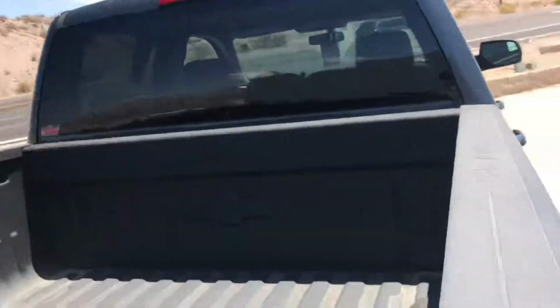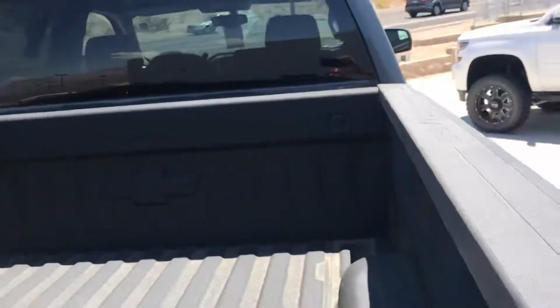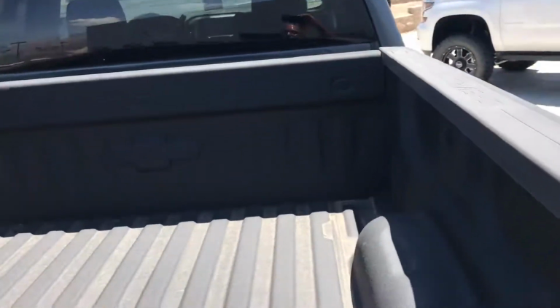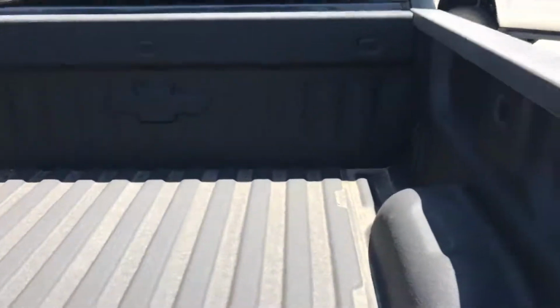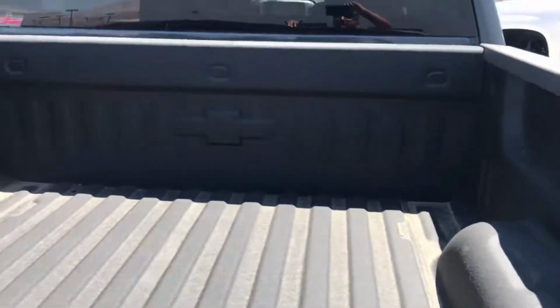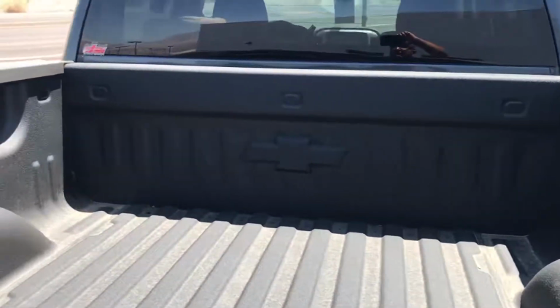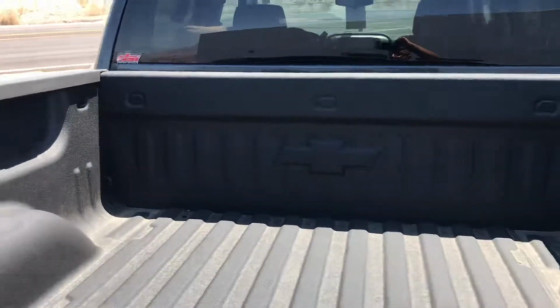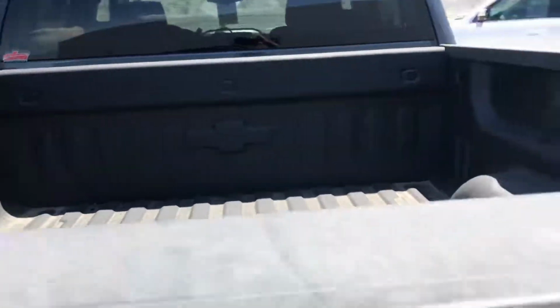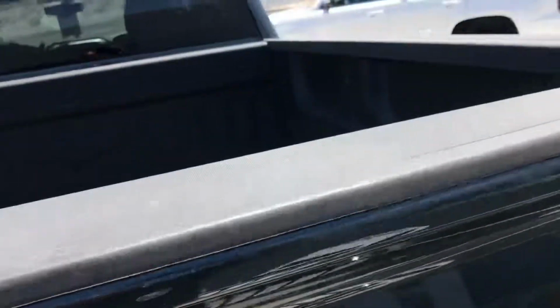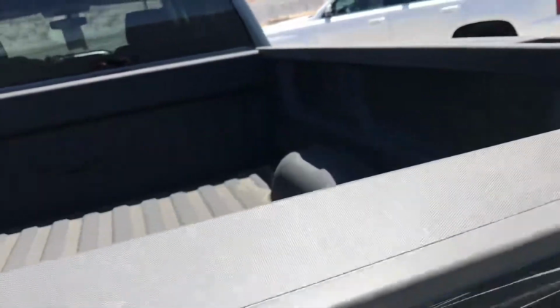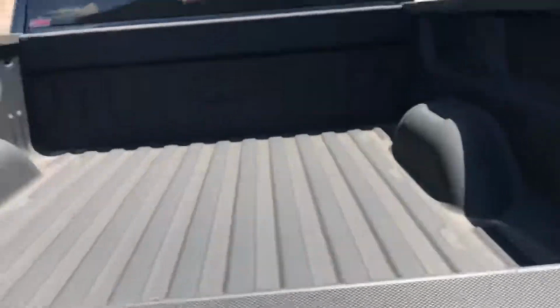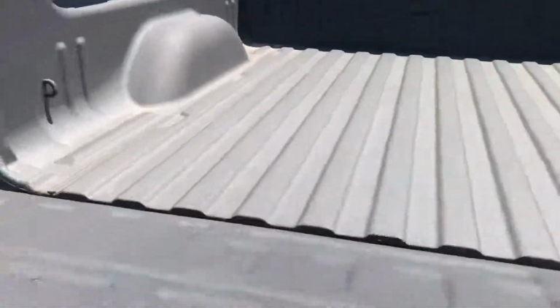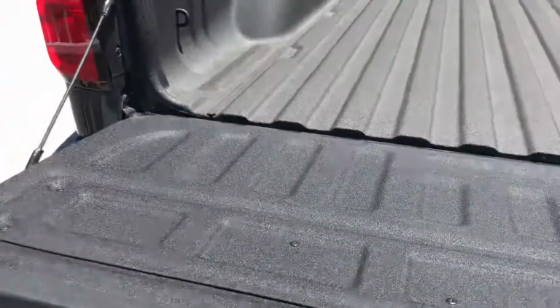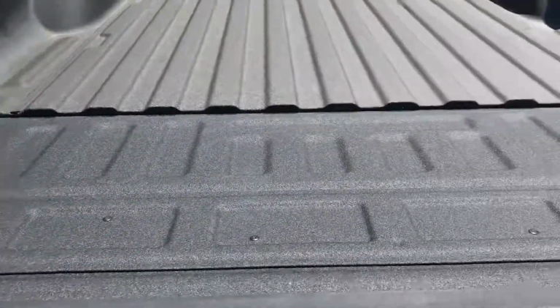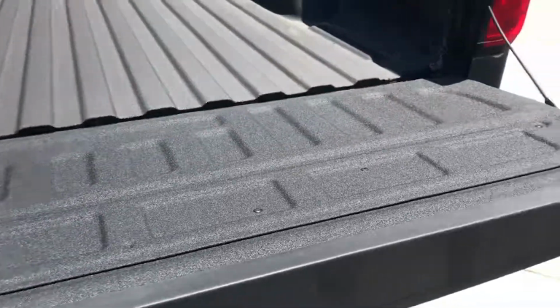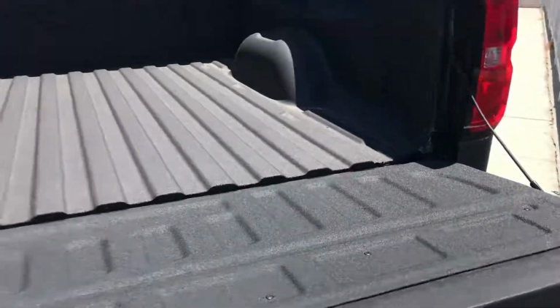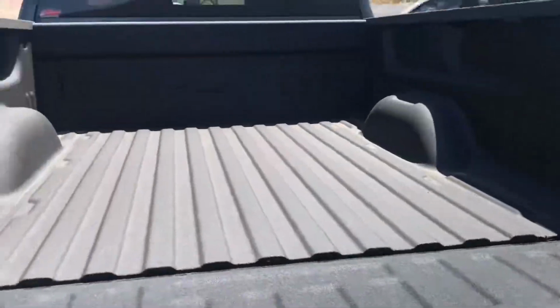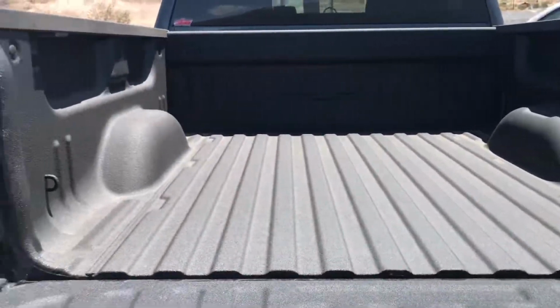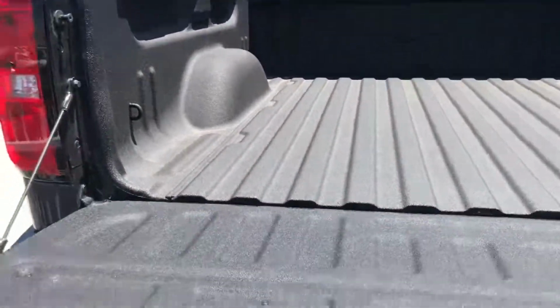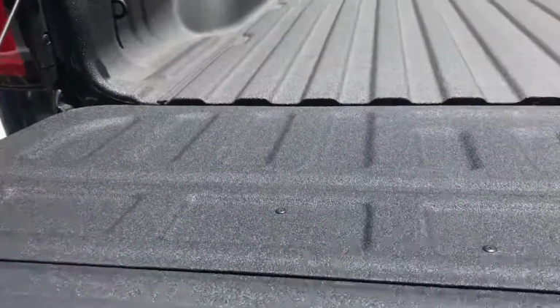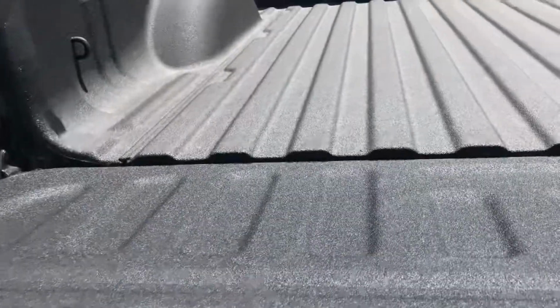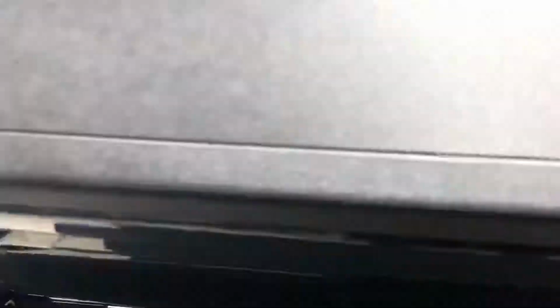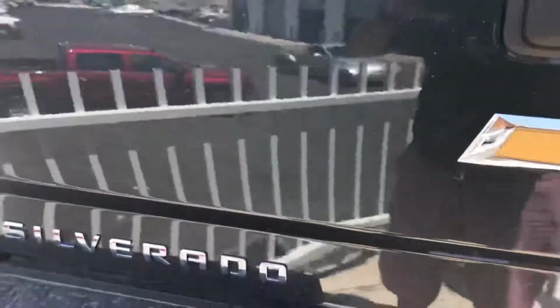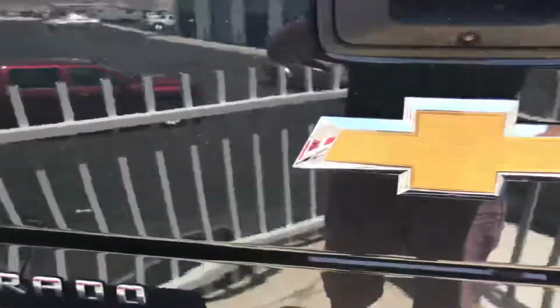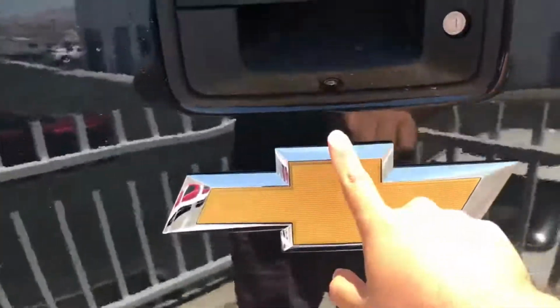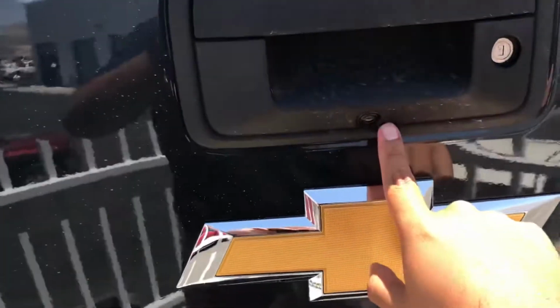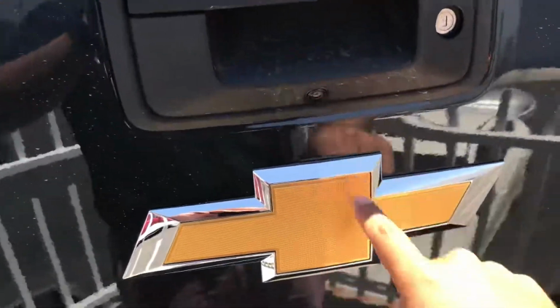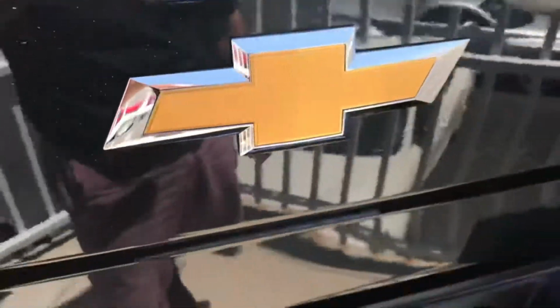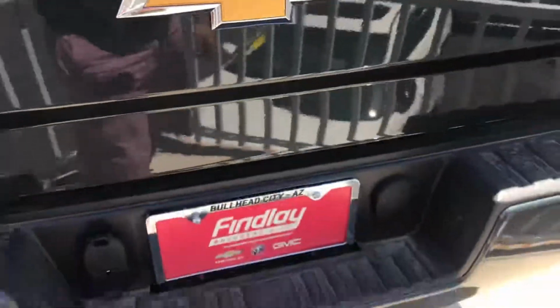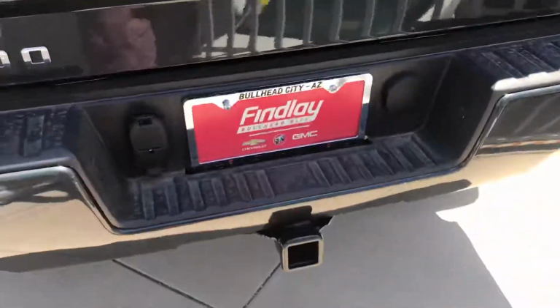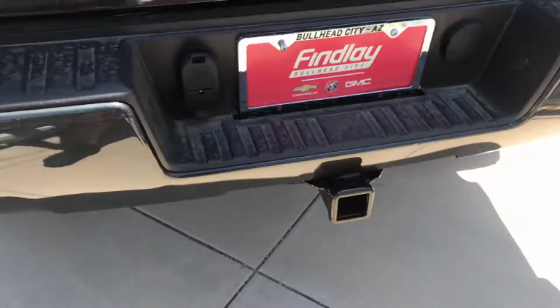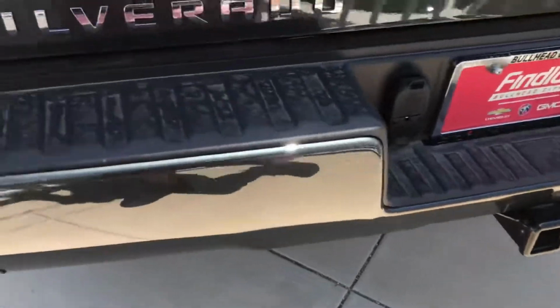Spray-in bed liner there. Got your backup camera there. Tow package.